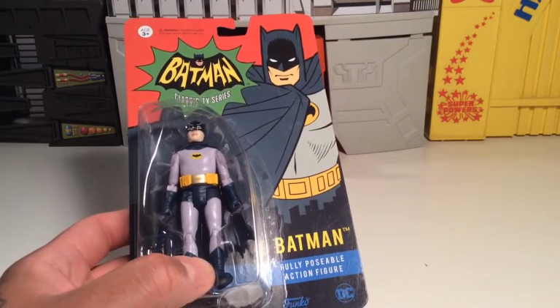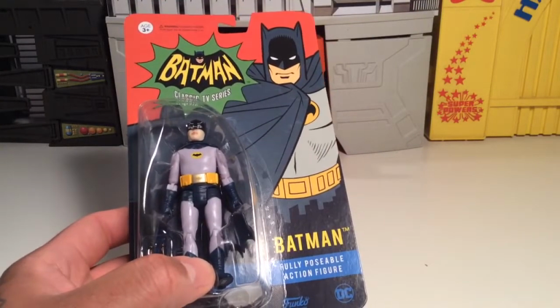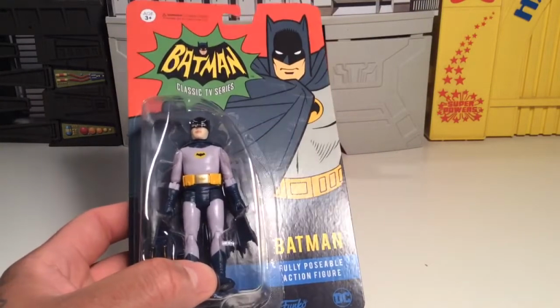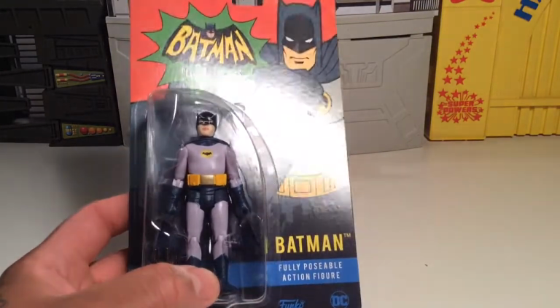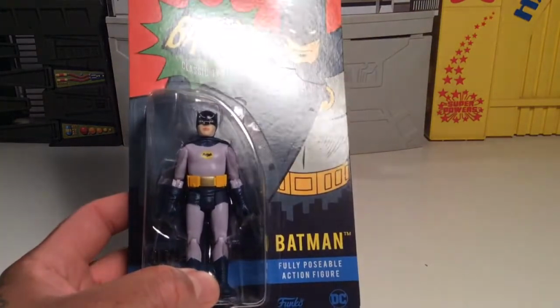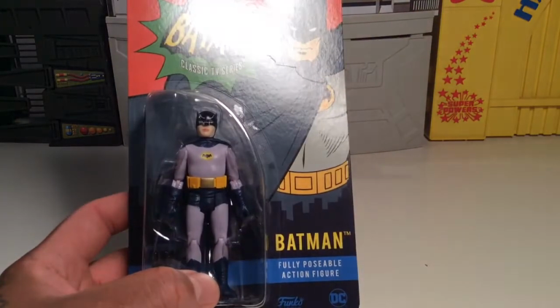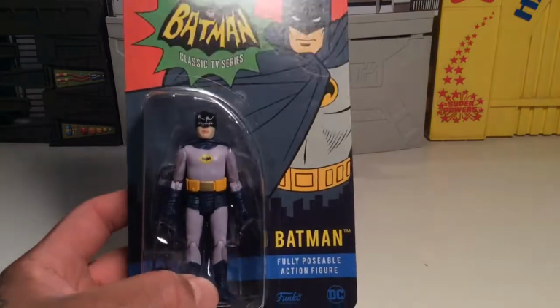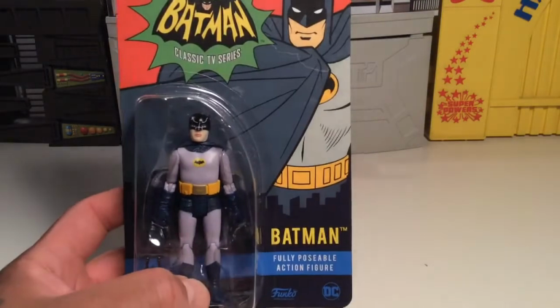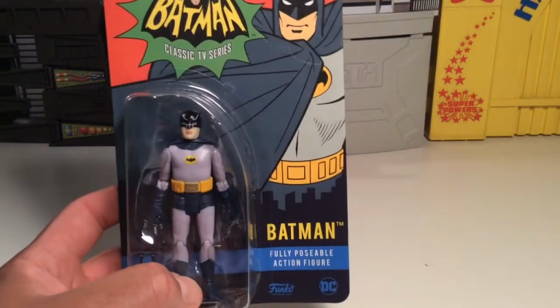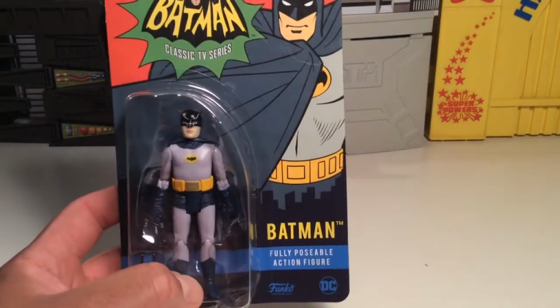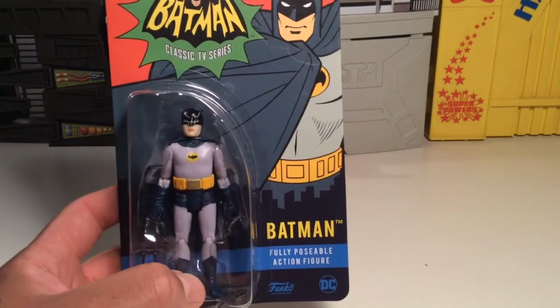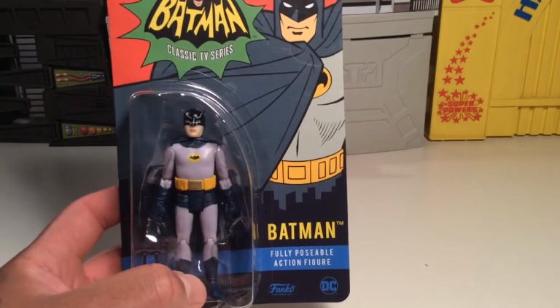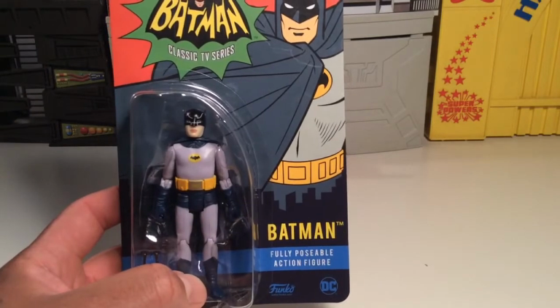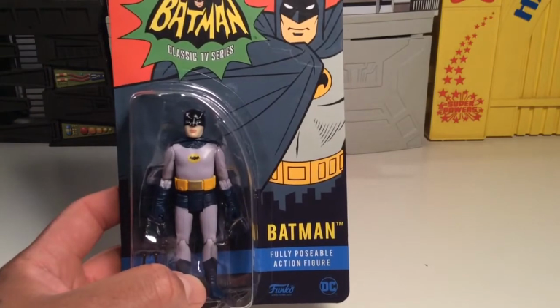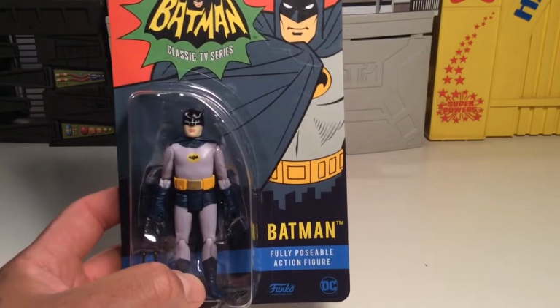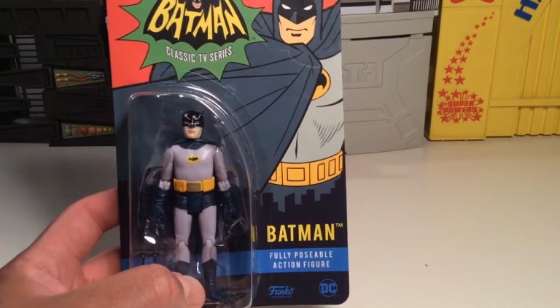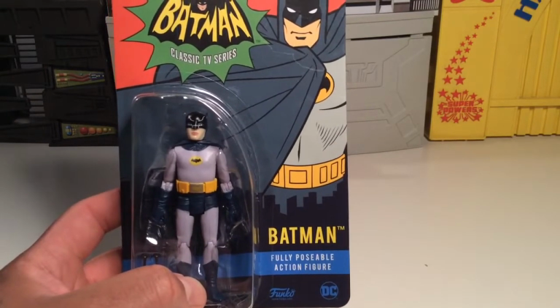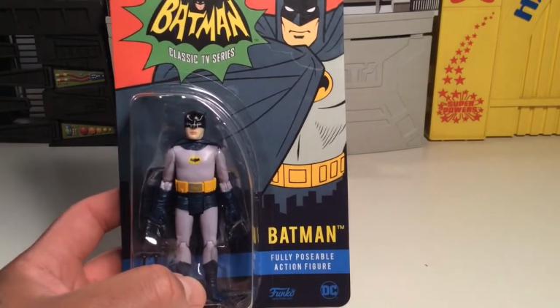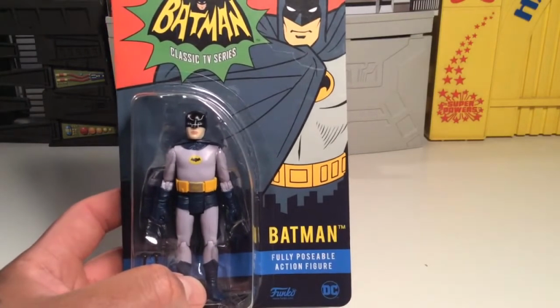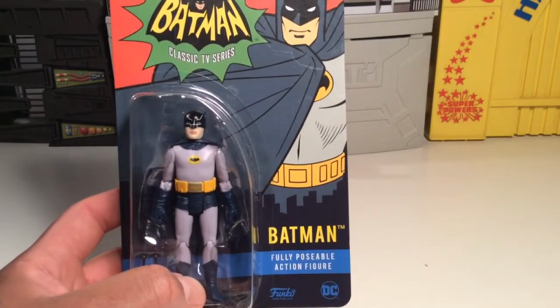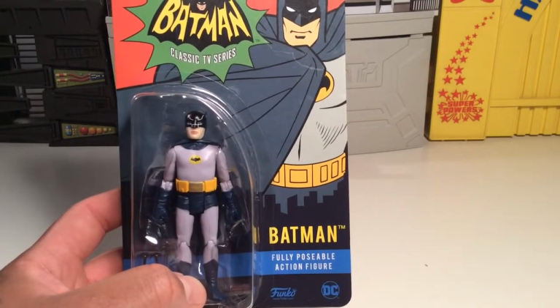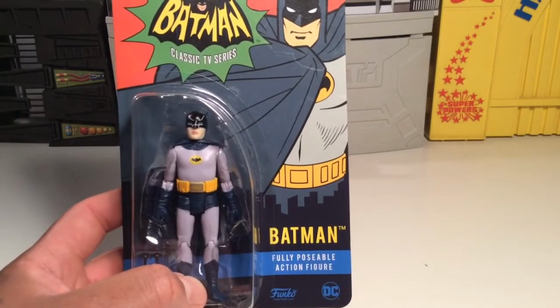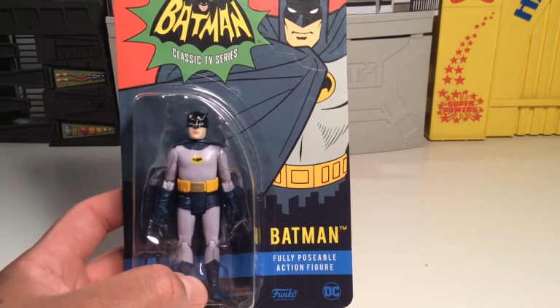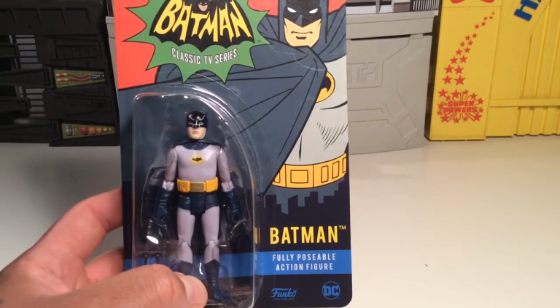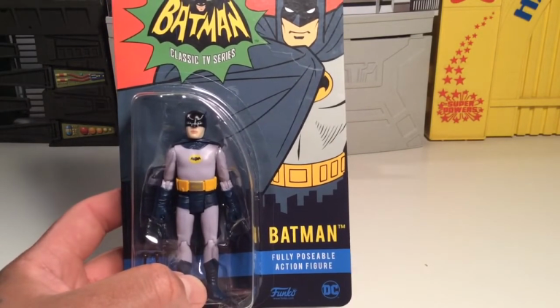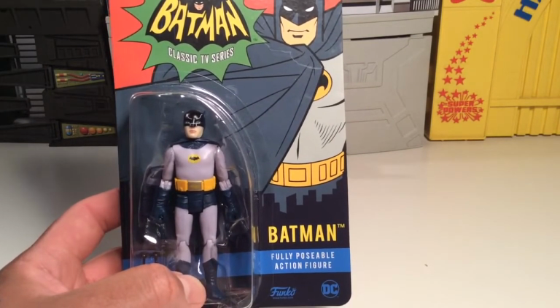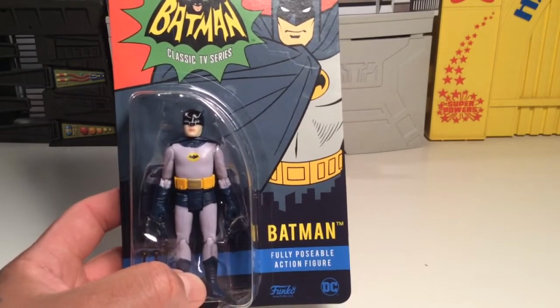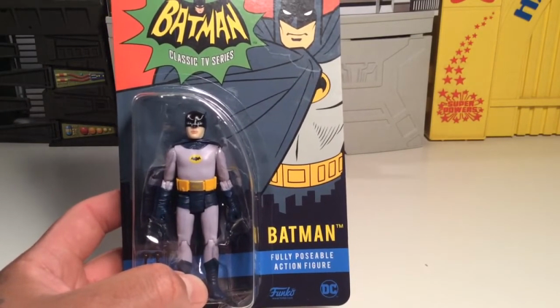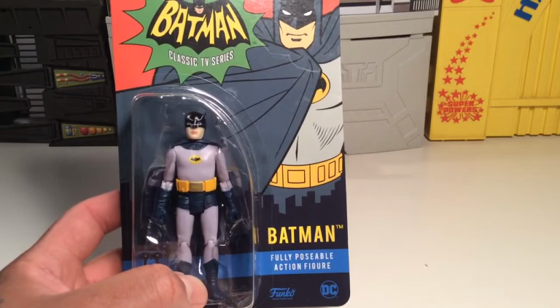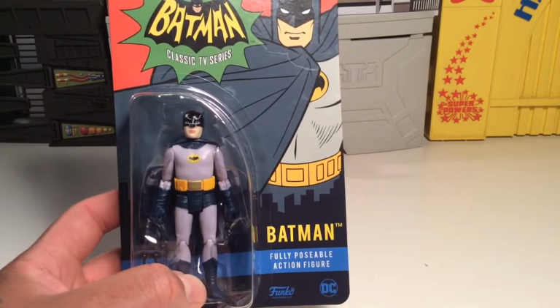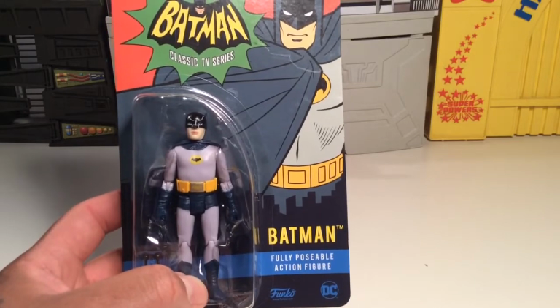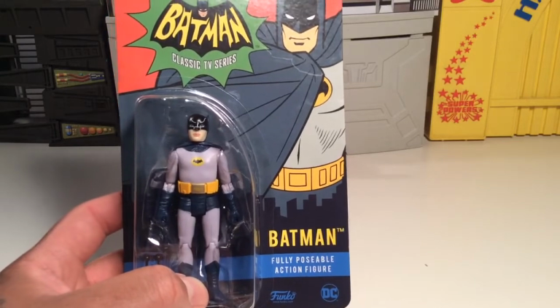I can't find them here locally, or I haven't been able to. I've been to a couple different Targets and comic shops and stuff and I haven't seen these.